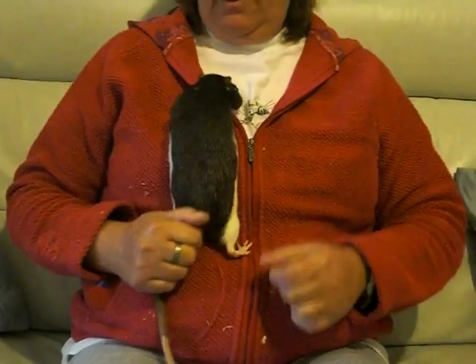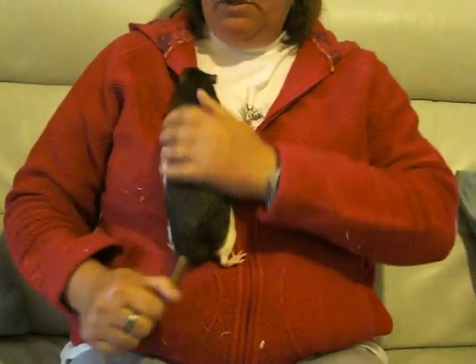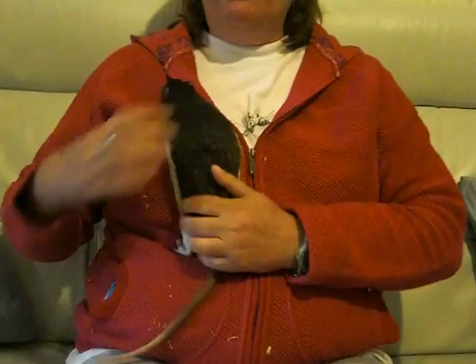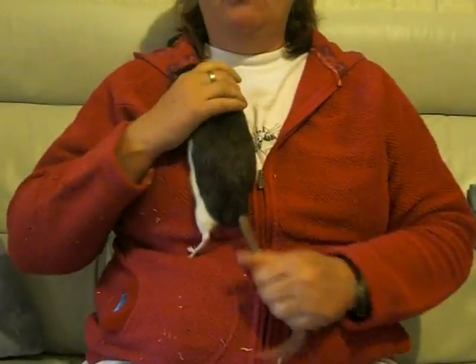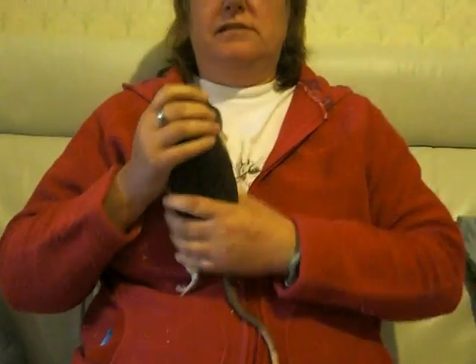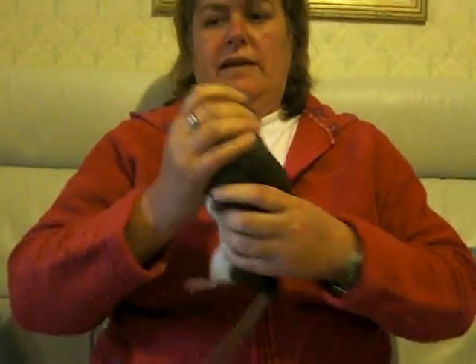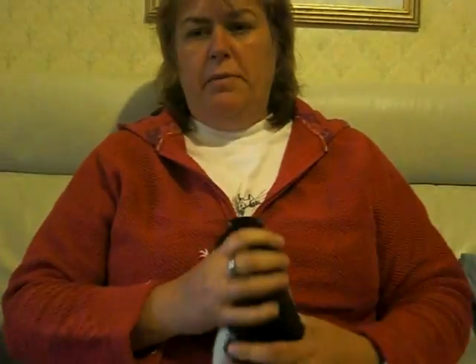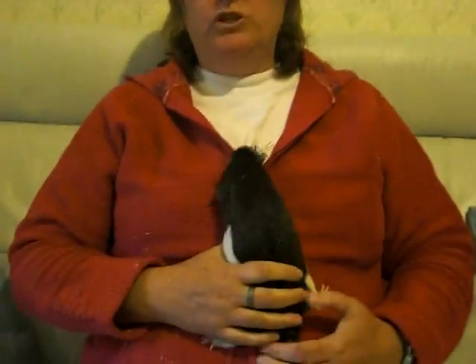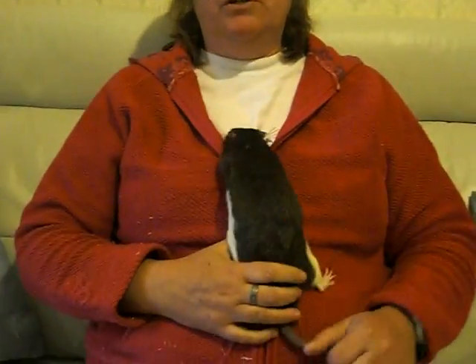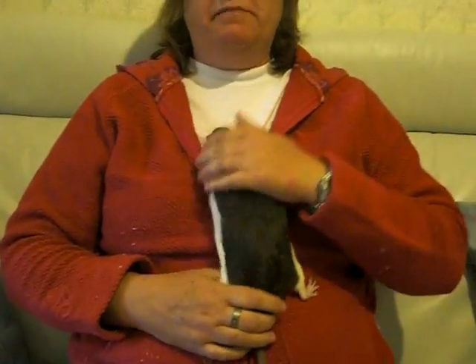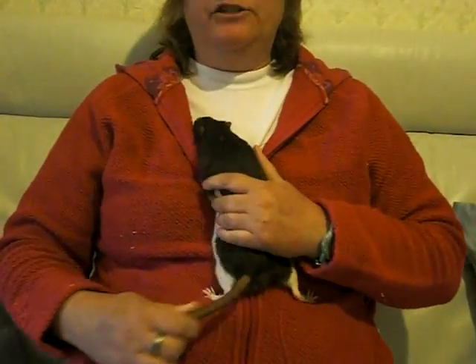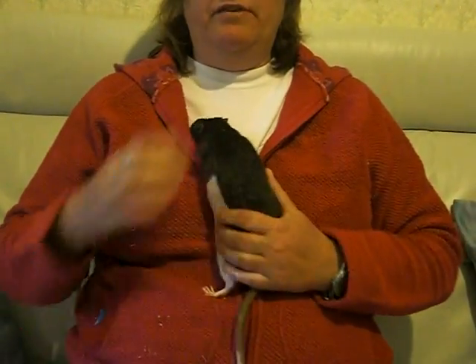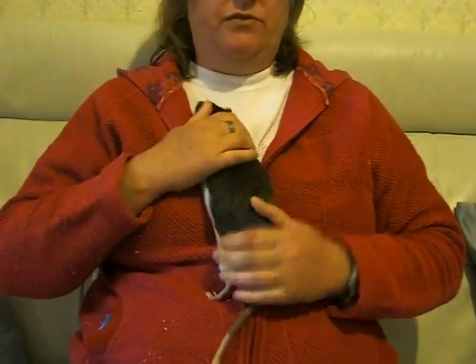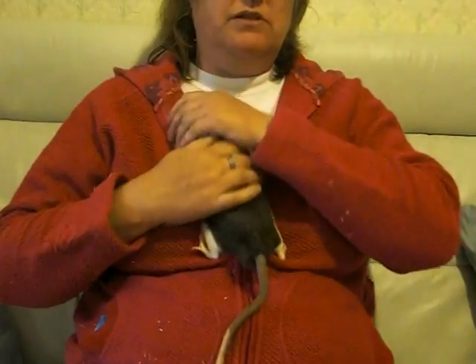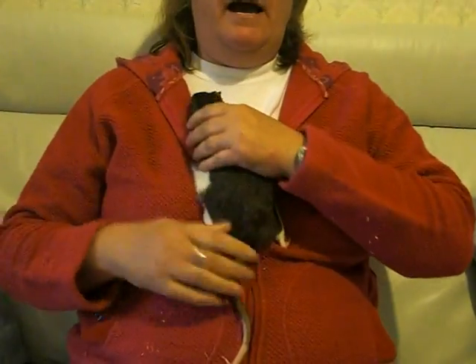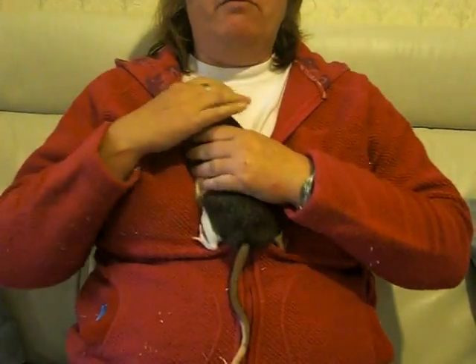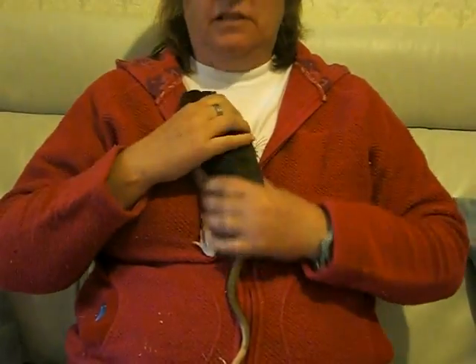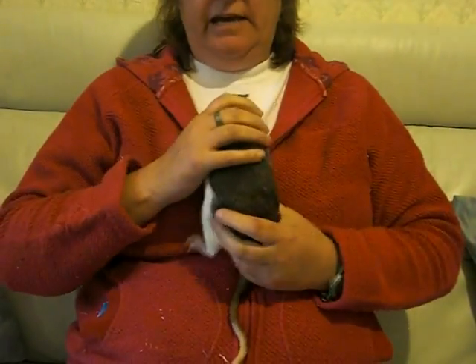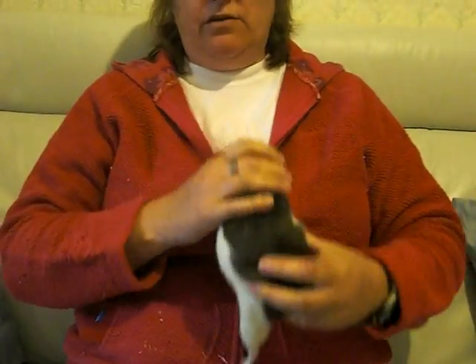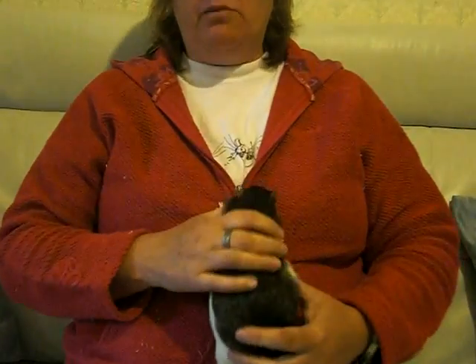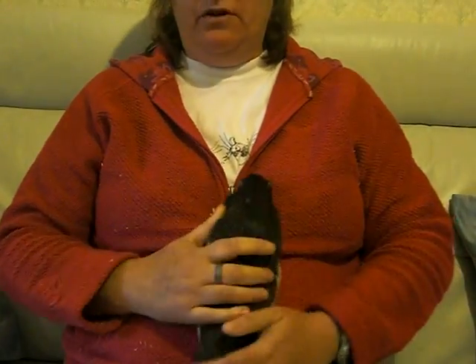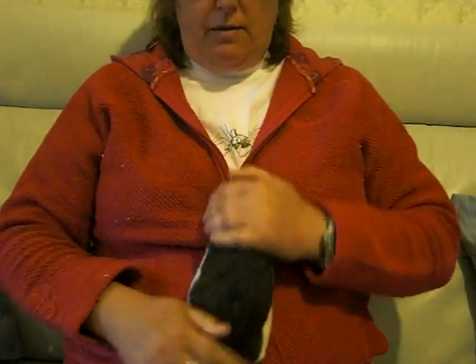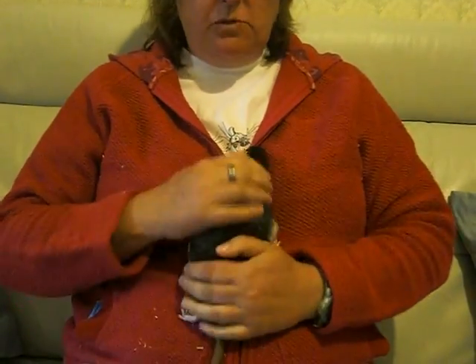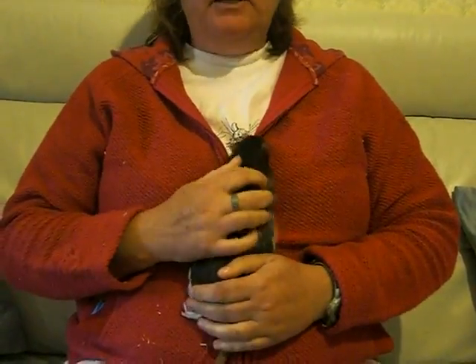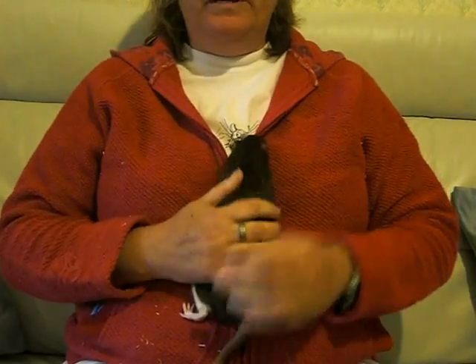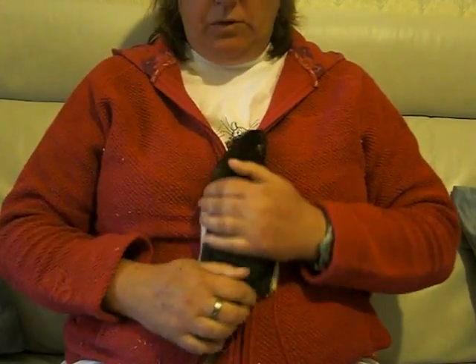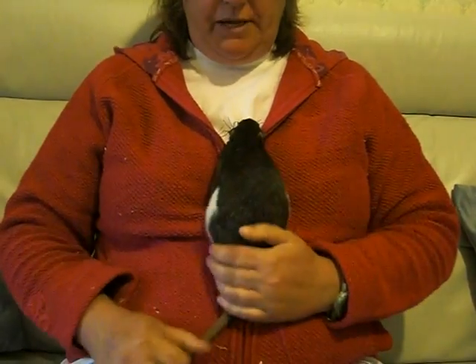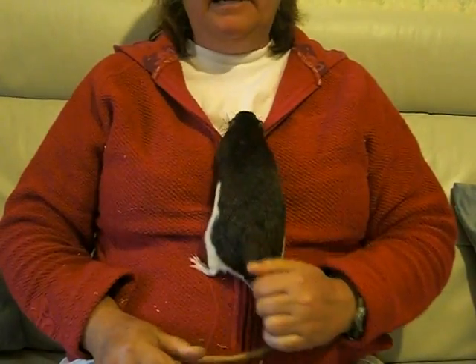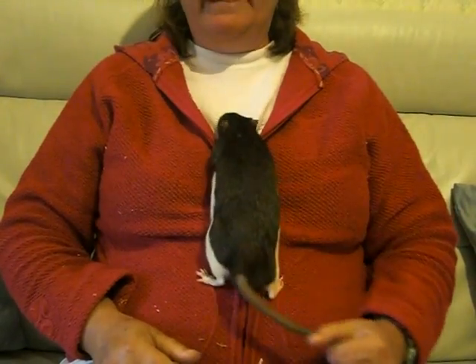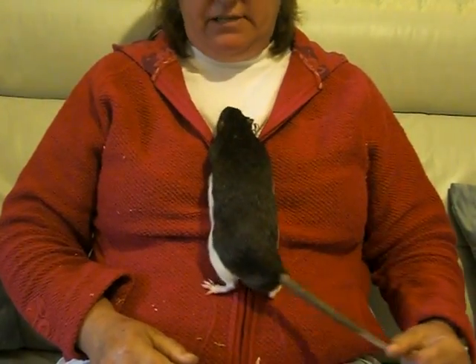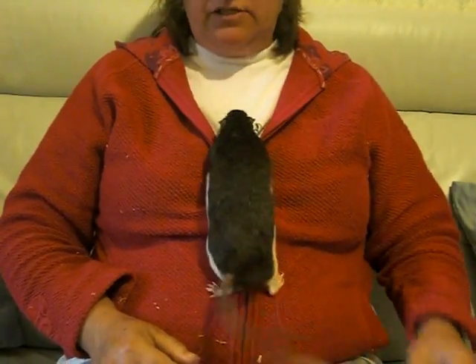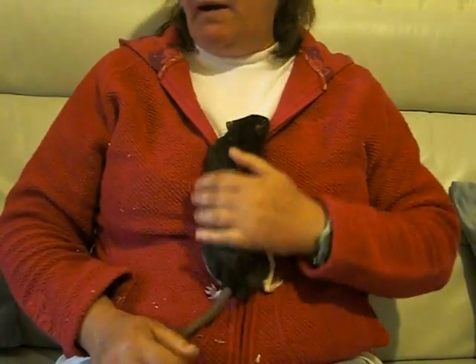There are times that you have to medicate your rat. Some people choose to mix medication in with various foods and put the rat into a container so that it will eat the food, but the best way to be sure that it's getting the right amount is to syringe the medicine into the rat's mouth.